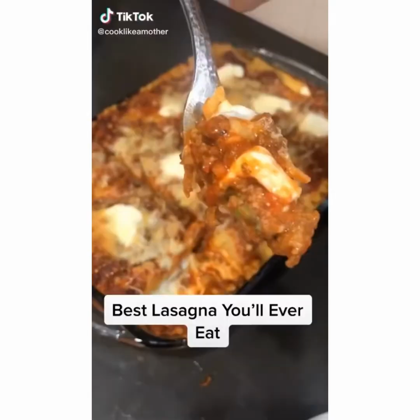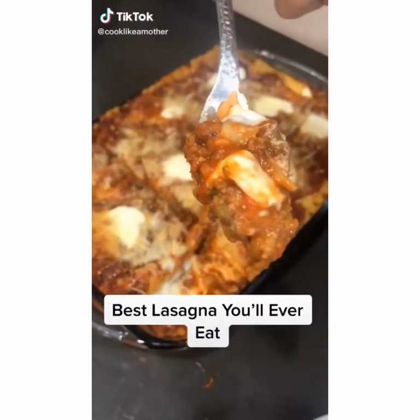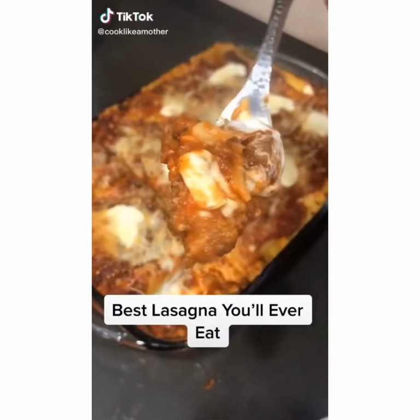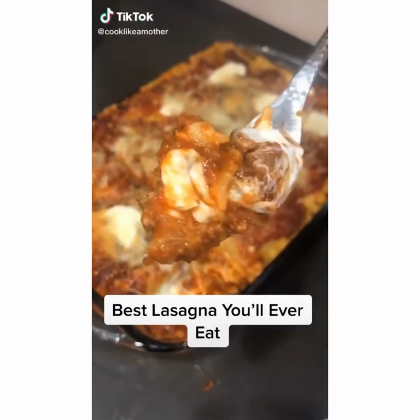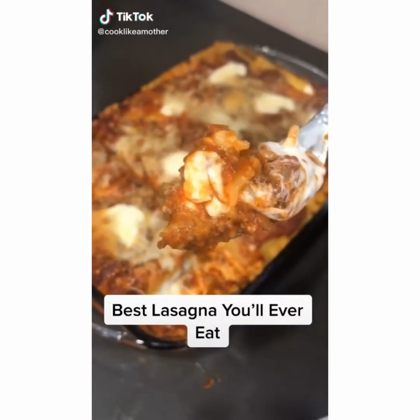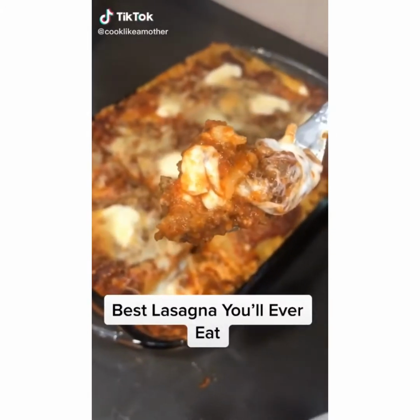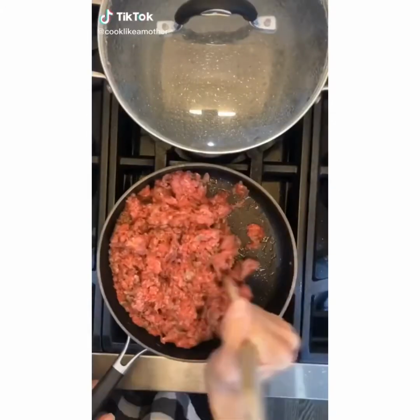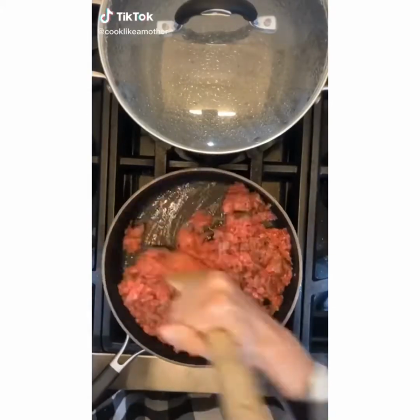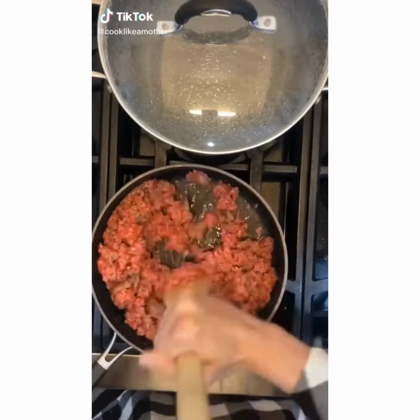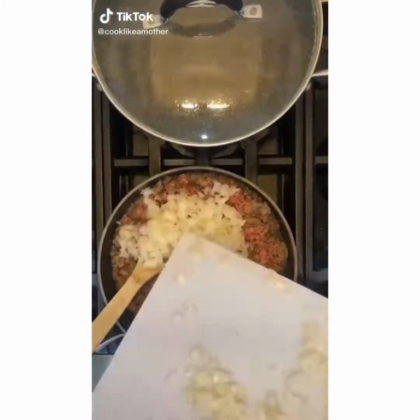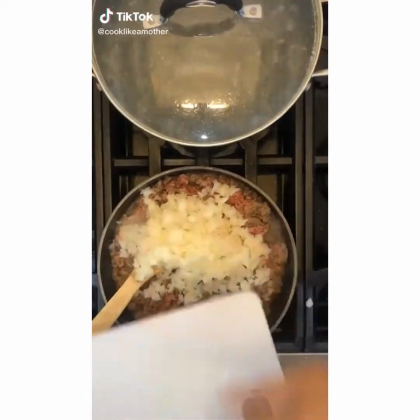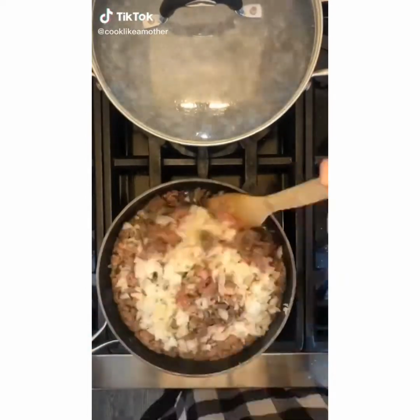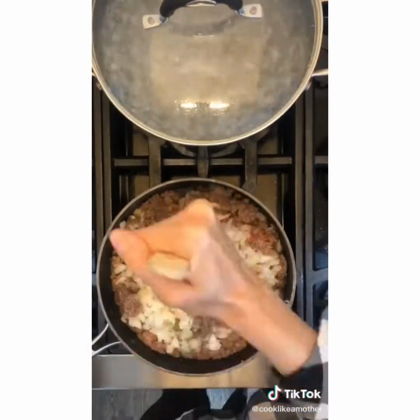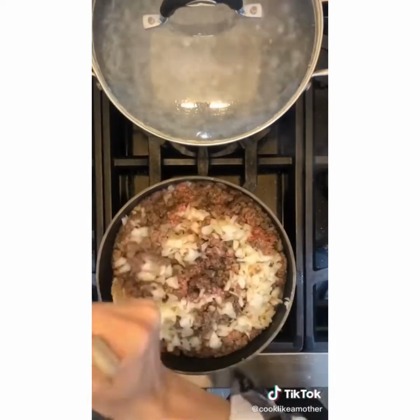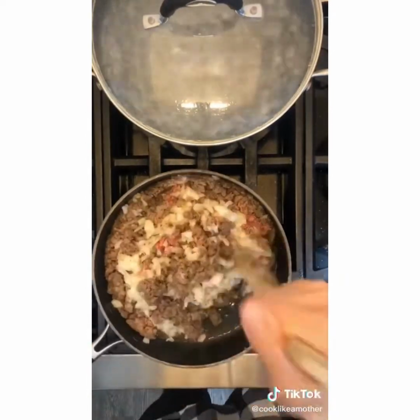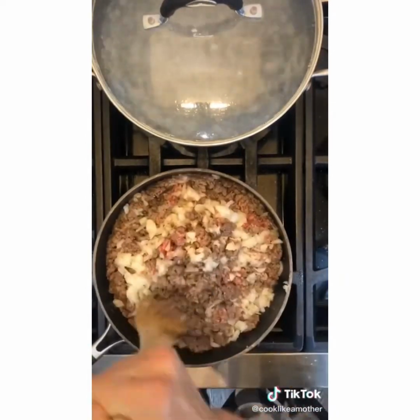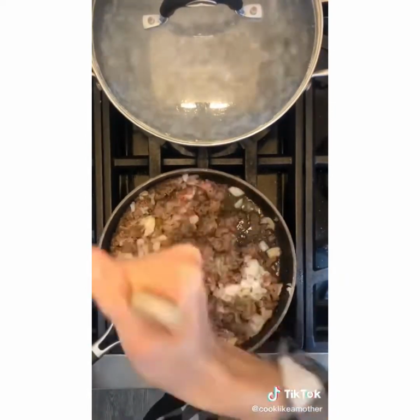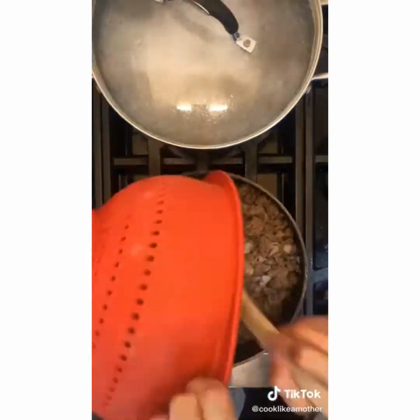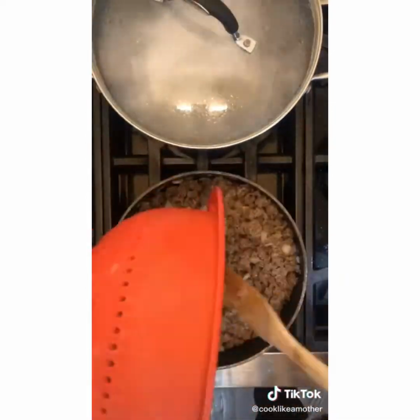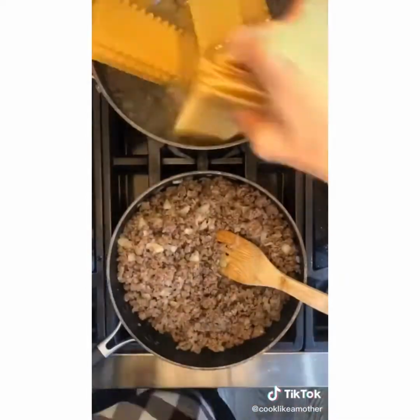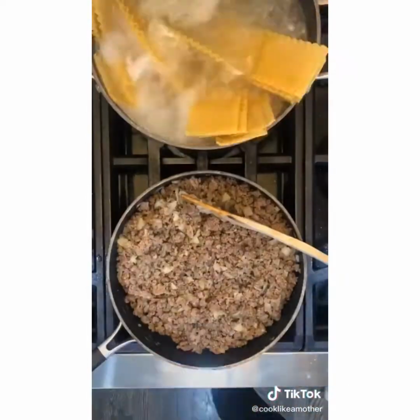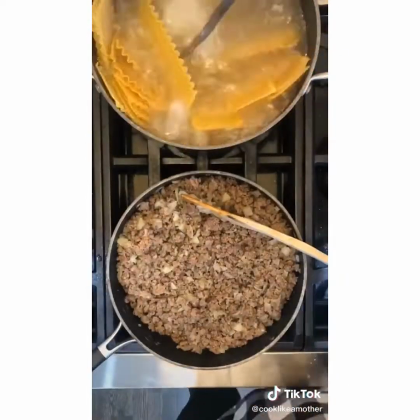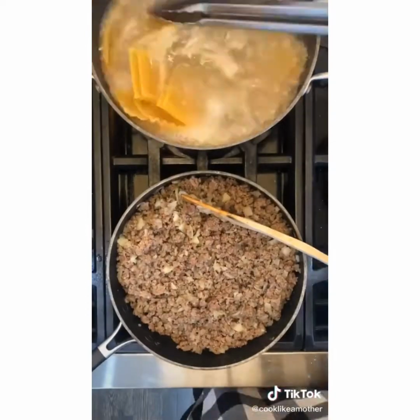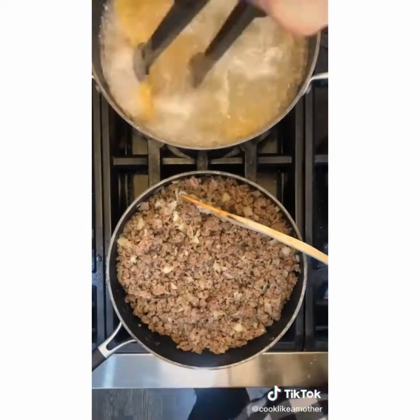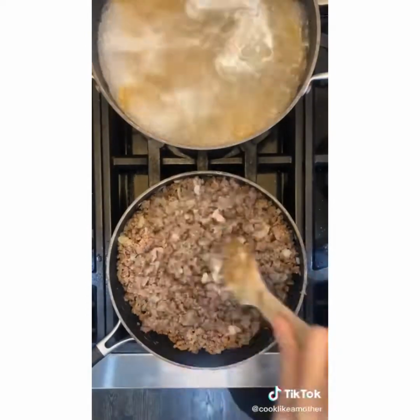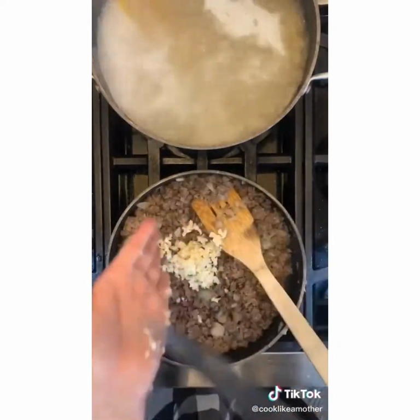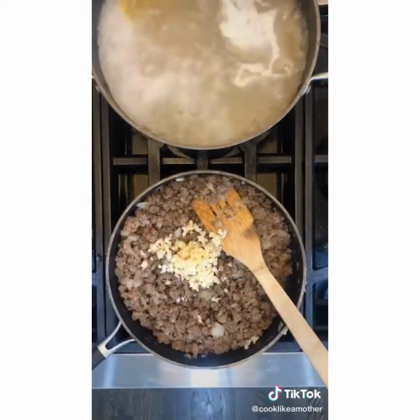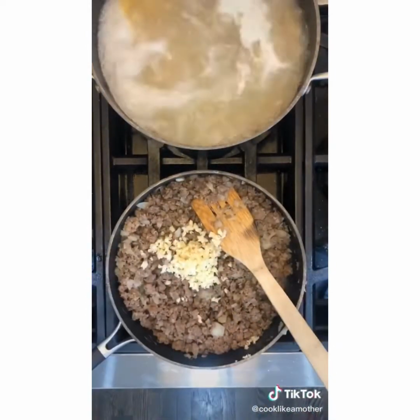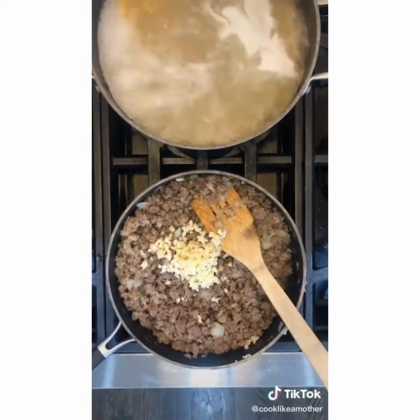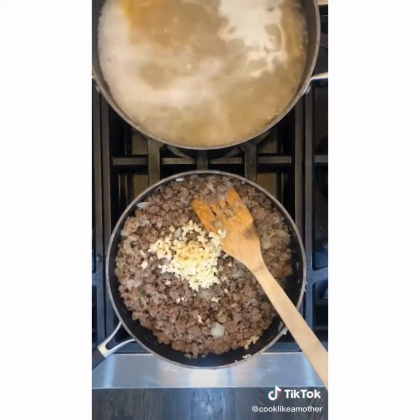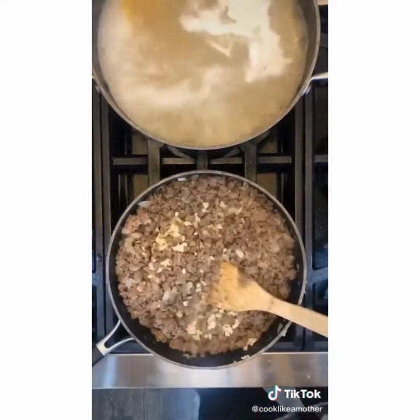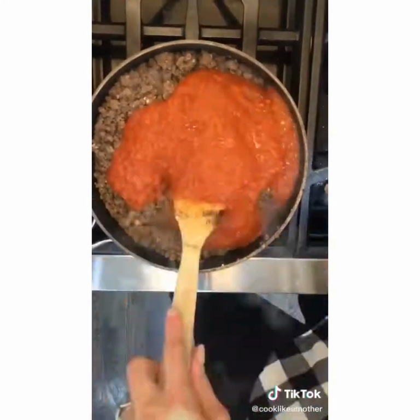Best lasagna you'll ever eat. Brown sweet Italian sausage and ground chuck. Add one diced onion early on. Strain the fat once the meat is brown. Boil the noodles. Add six cloves of minced garlic to the meat and cook five more minutes.